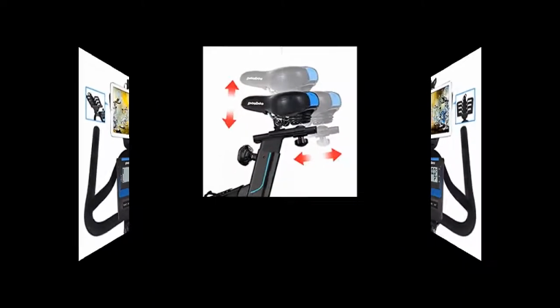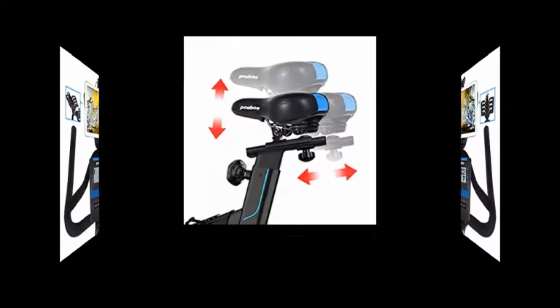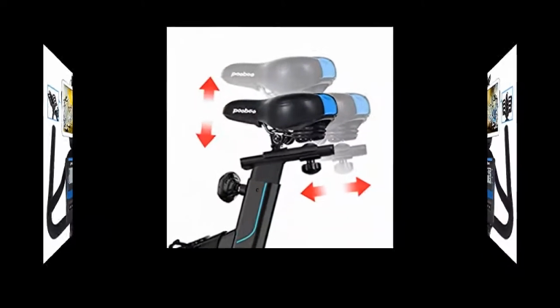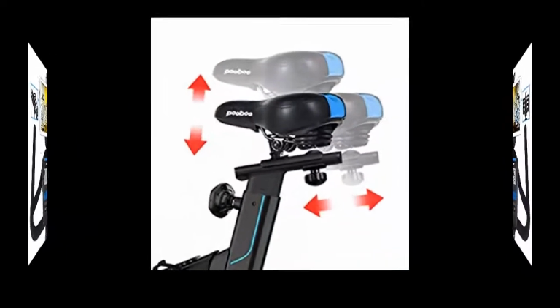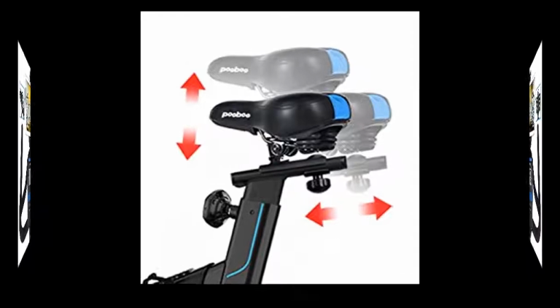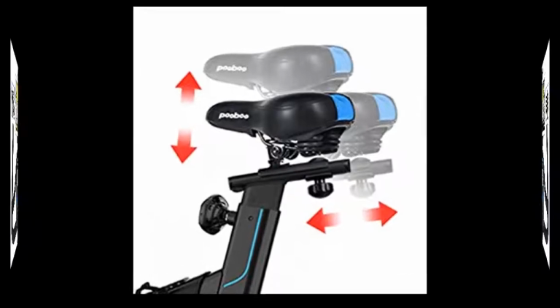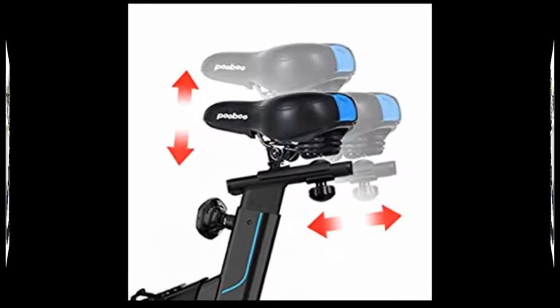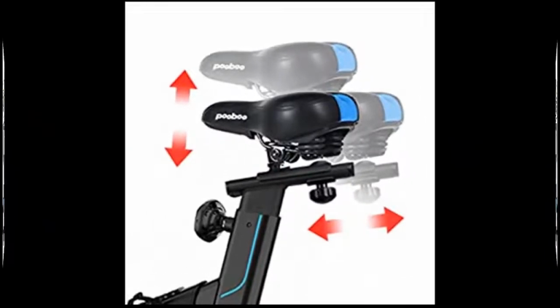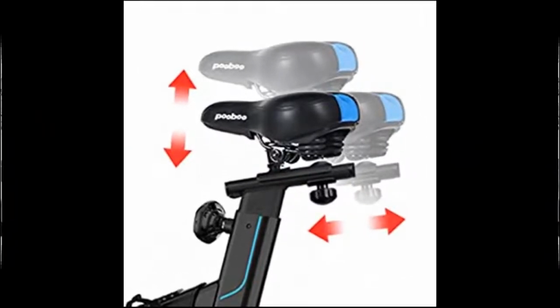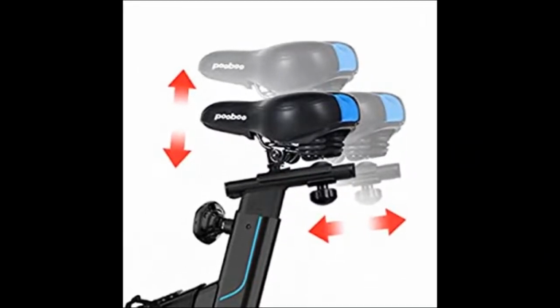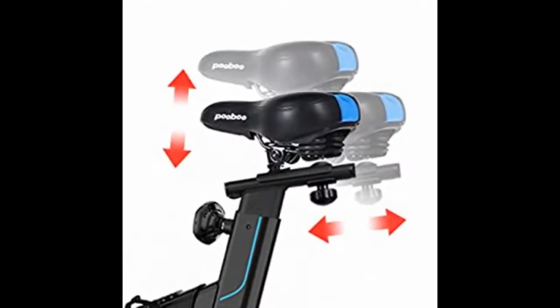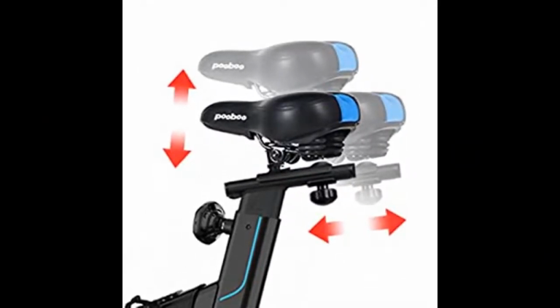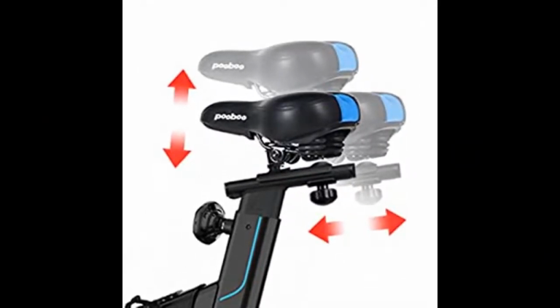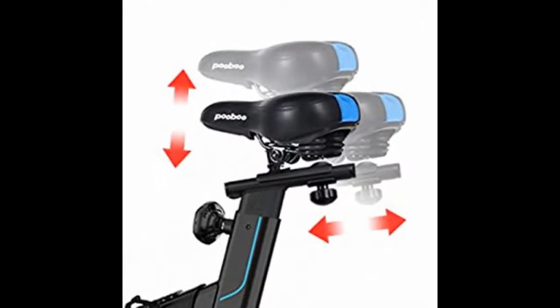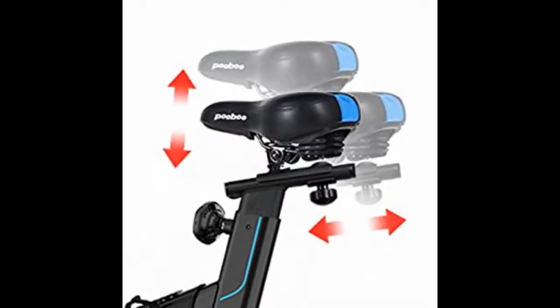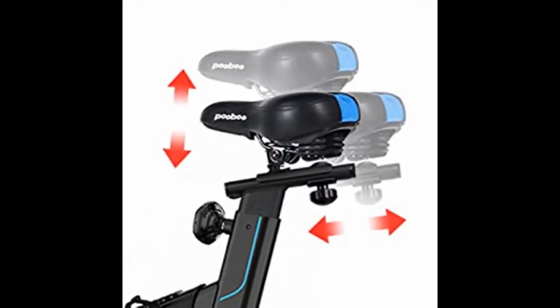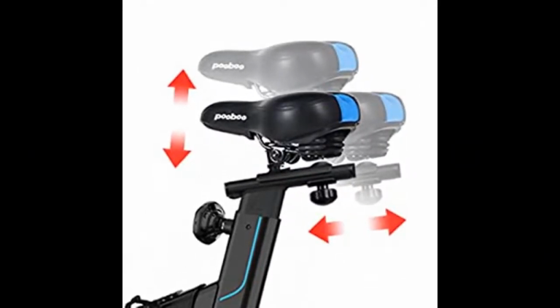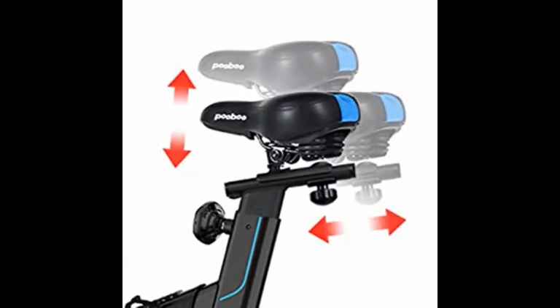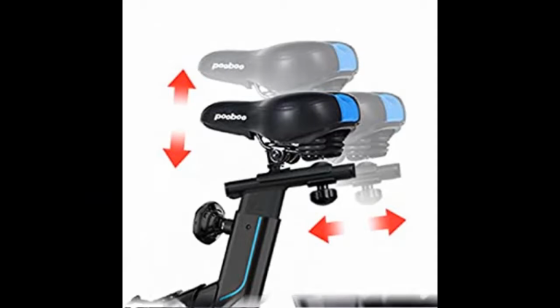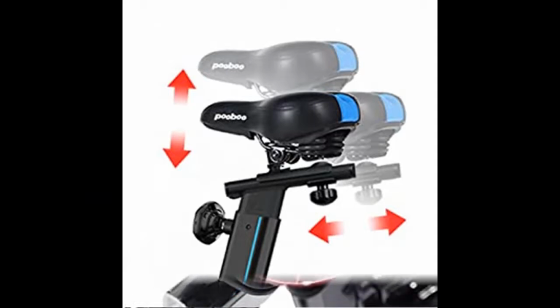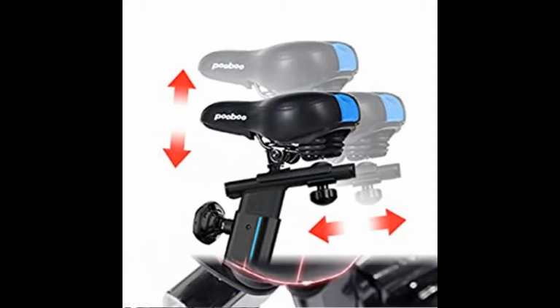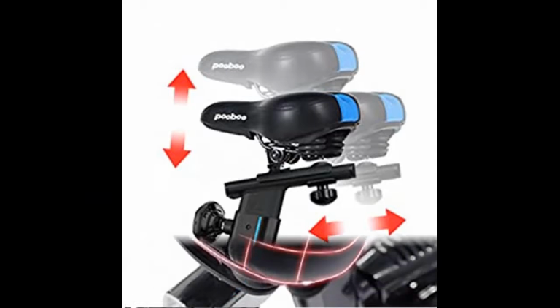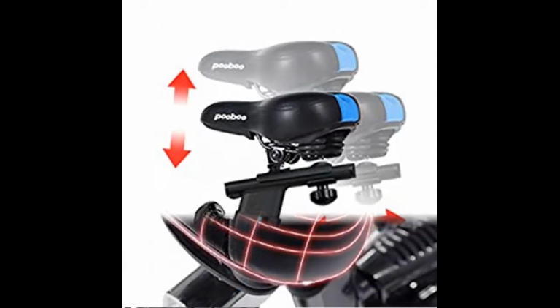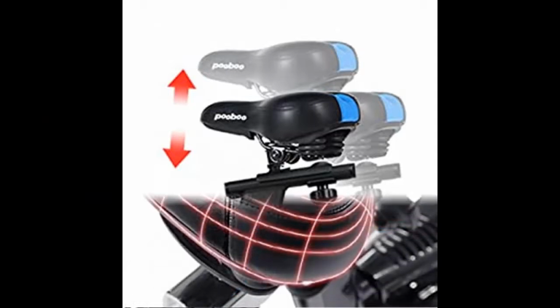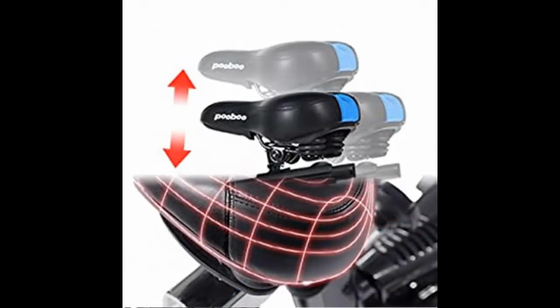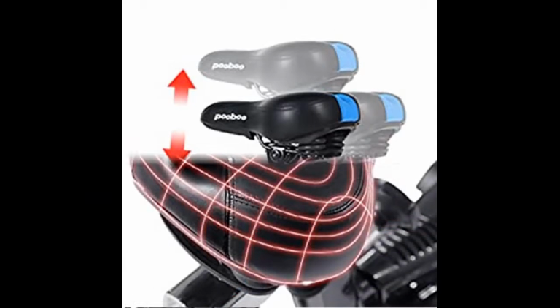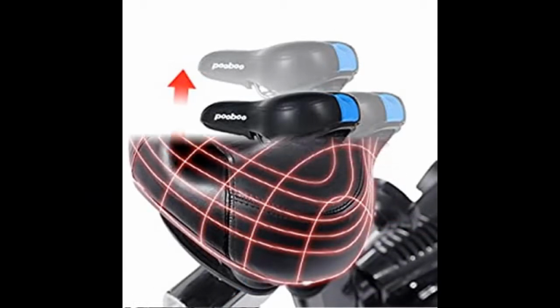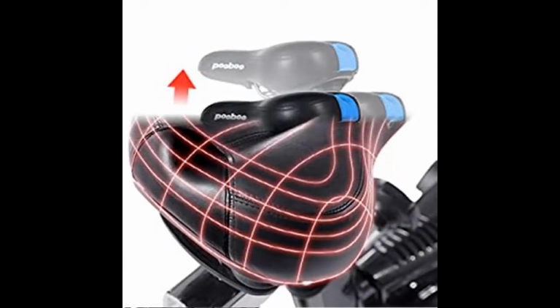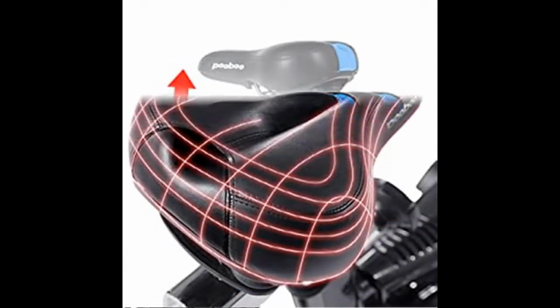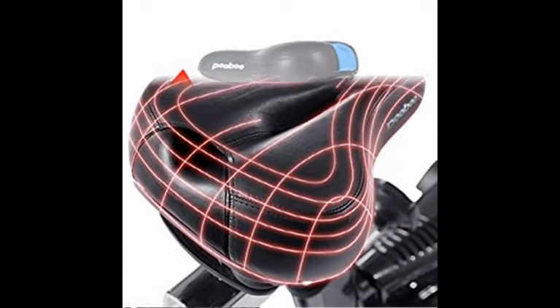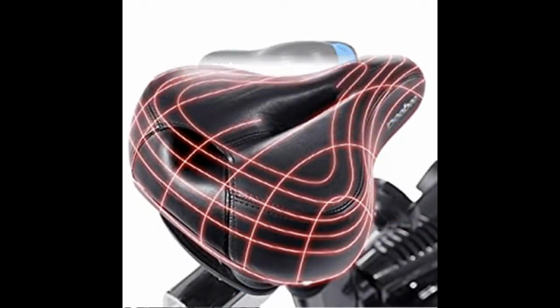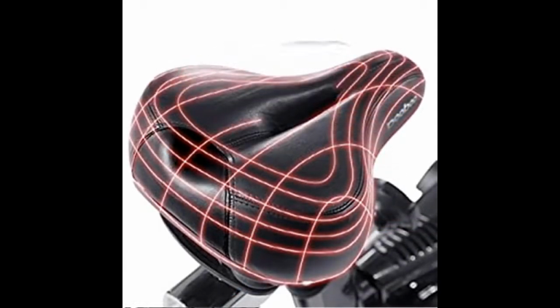There is also a convenient adjustable knob — with a simple twist, you can adjust the resistance to fulfill different workout plans. An emergency stop brake and handlebar adjust tube bump add further safety.